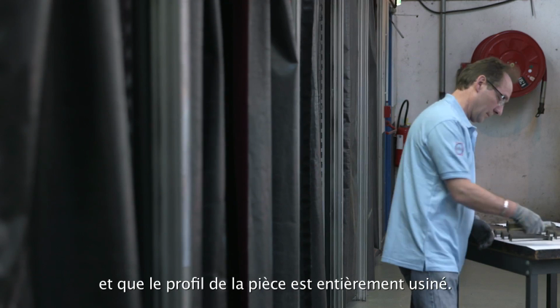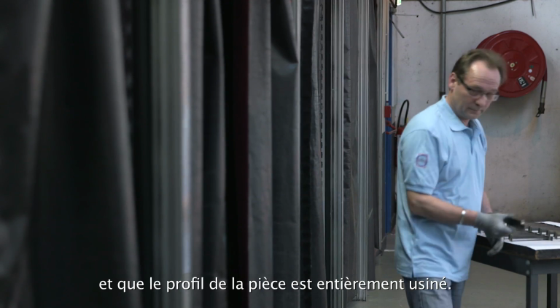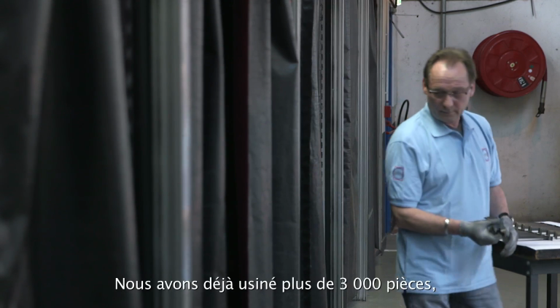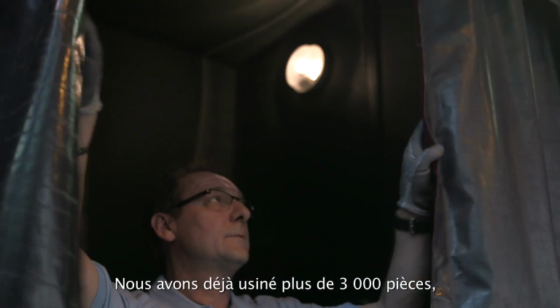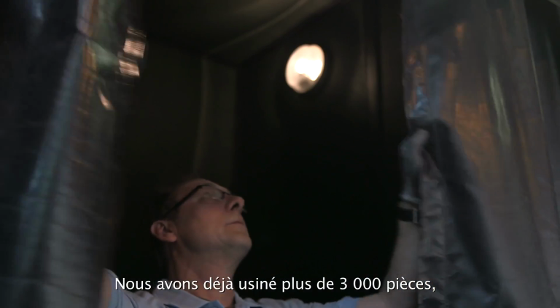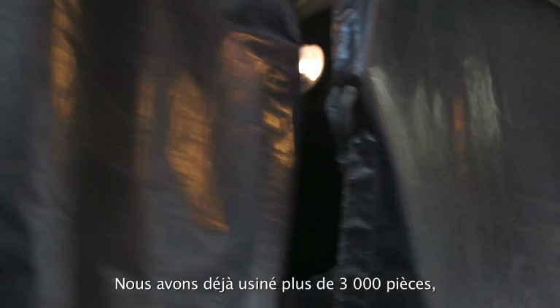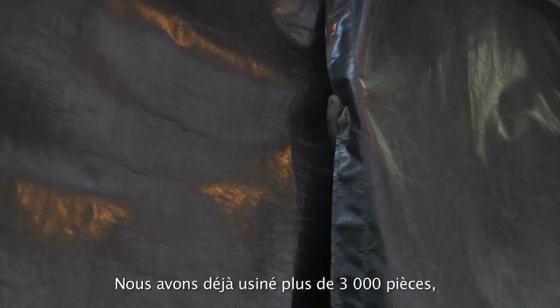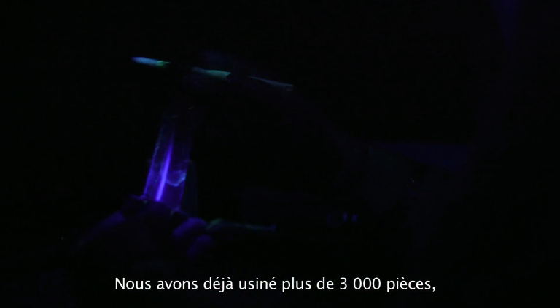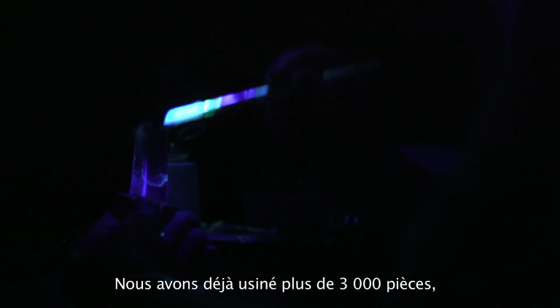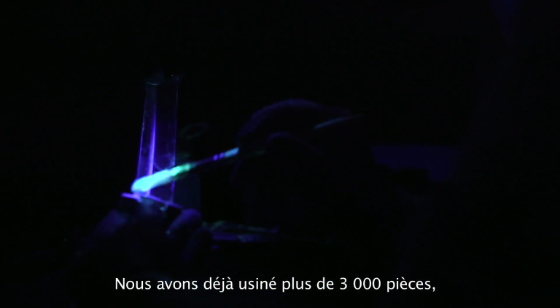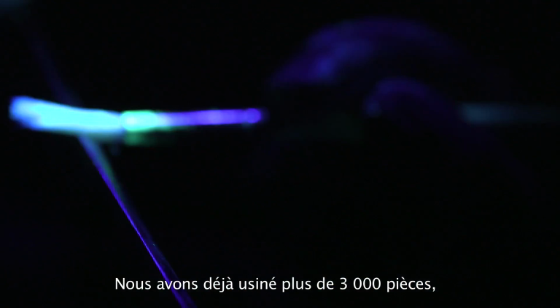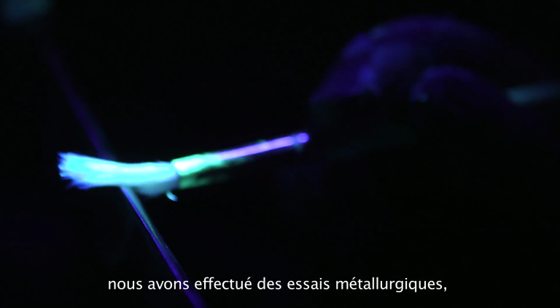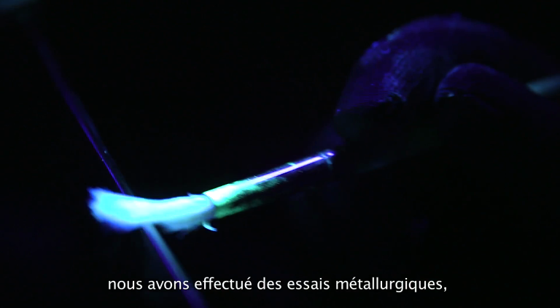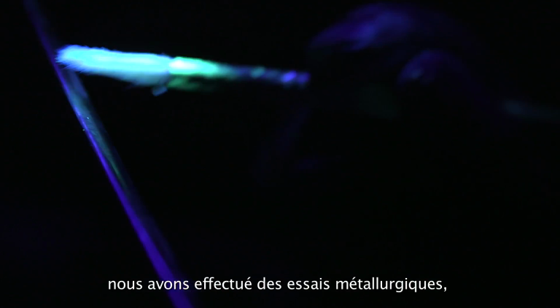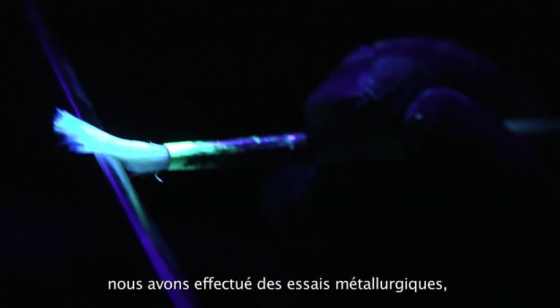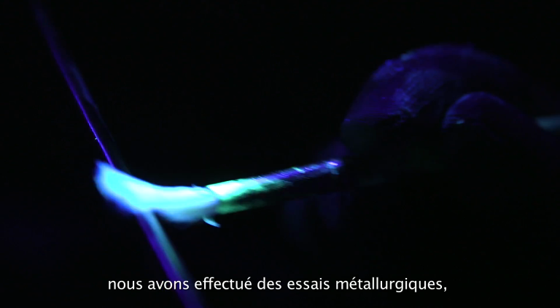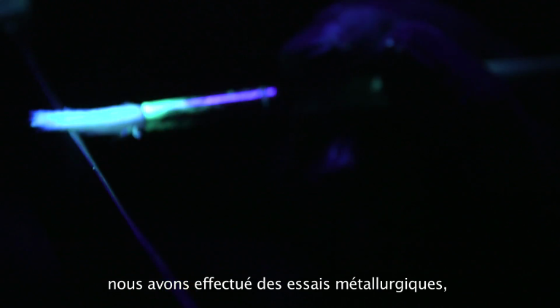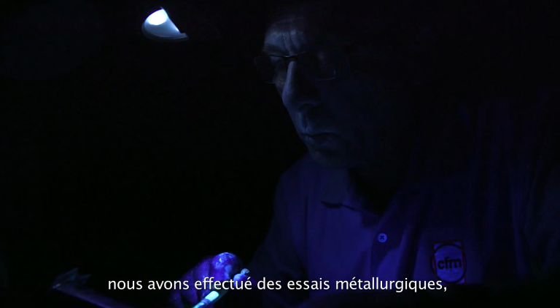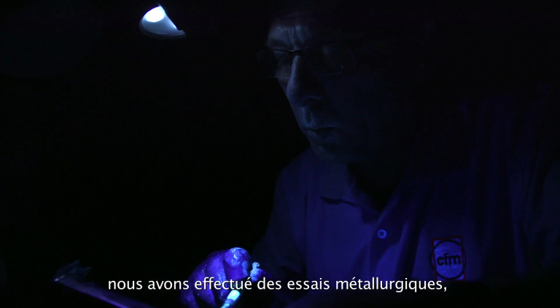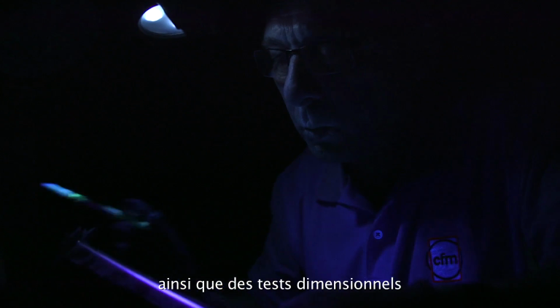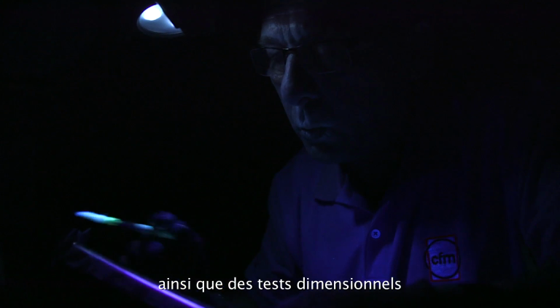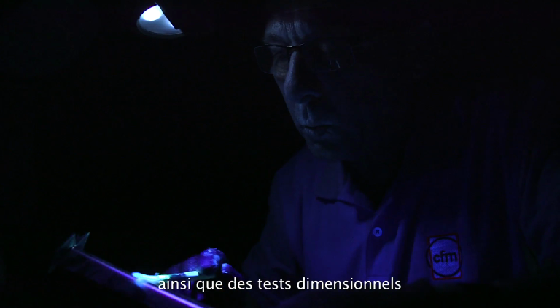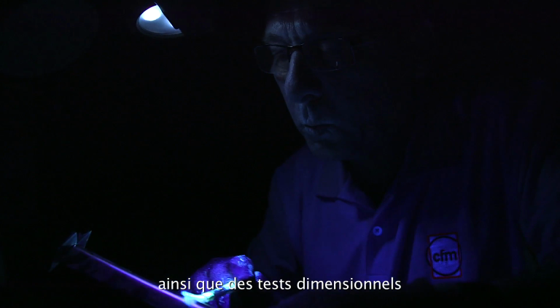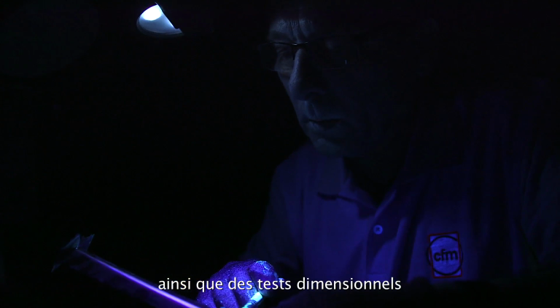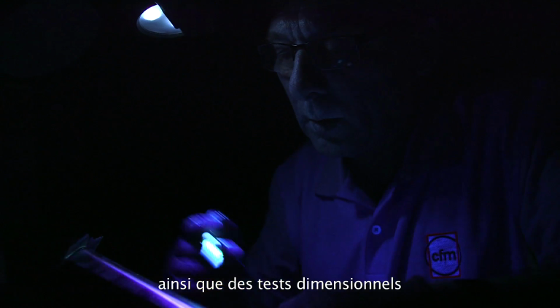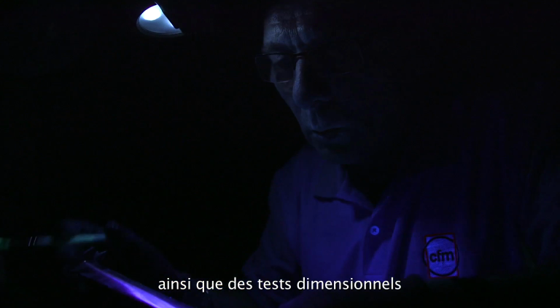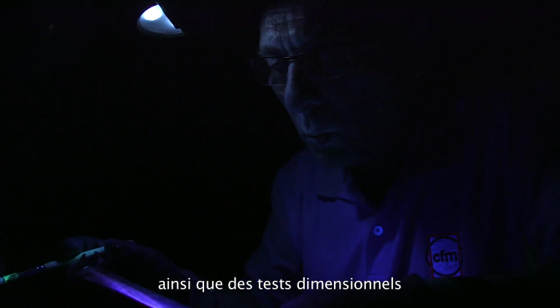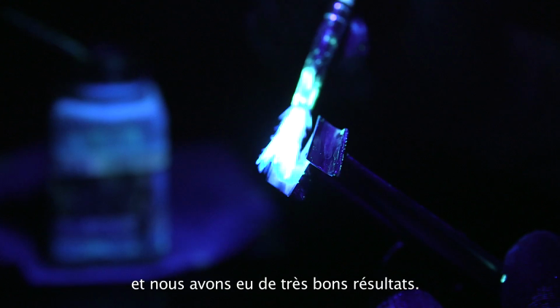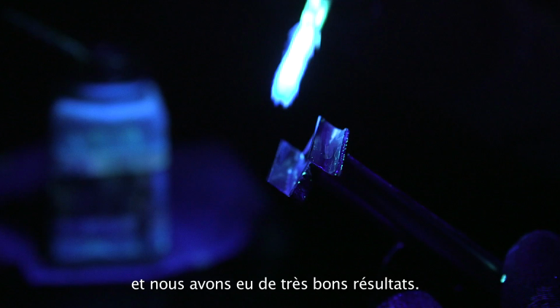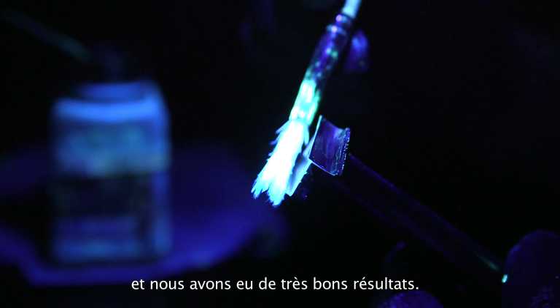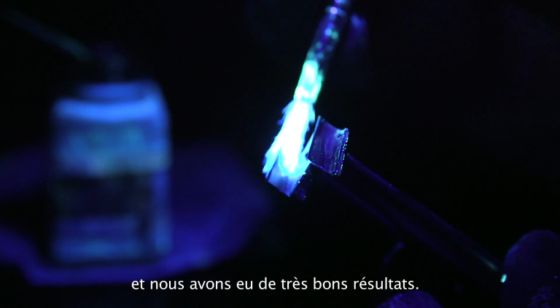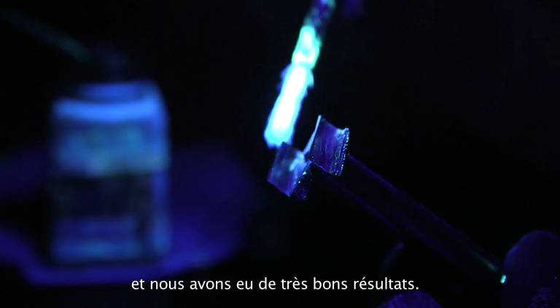We have already machined more than 3,000 parts. We have performed metallurgical testing and dimensional testing, and we have really good results on them.